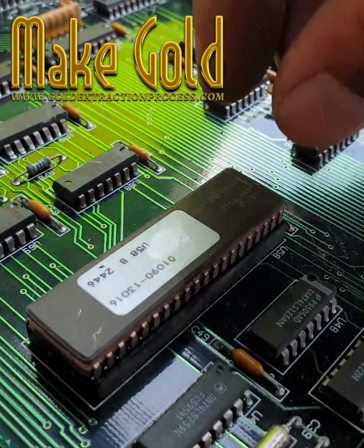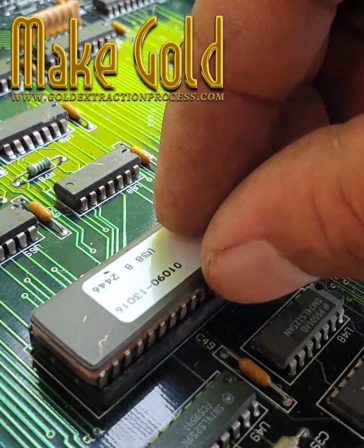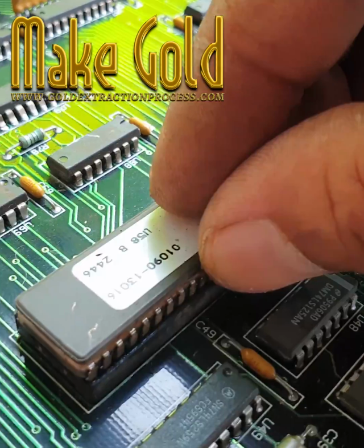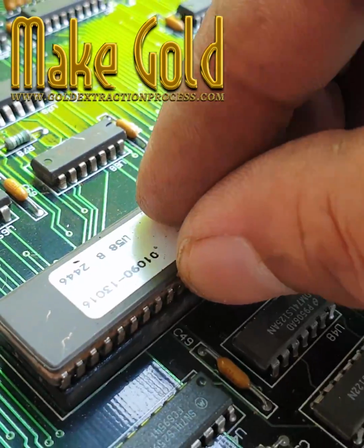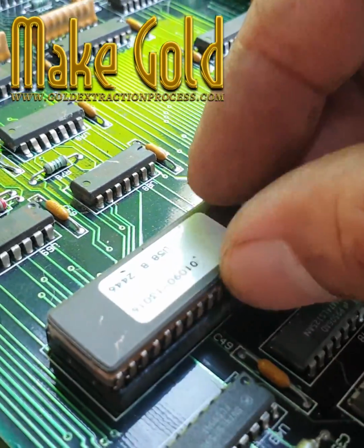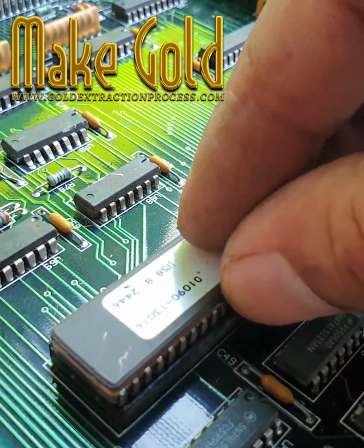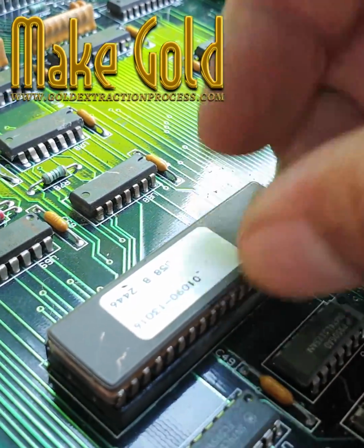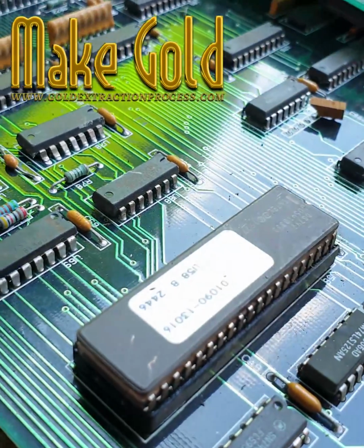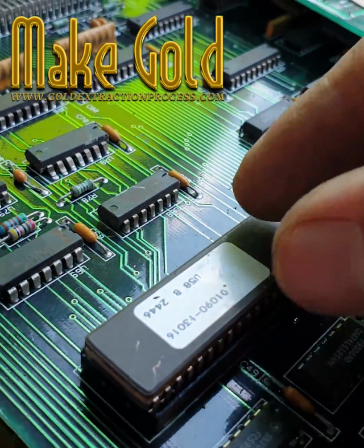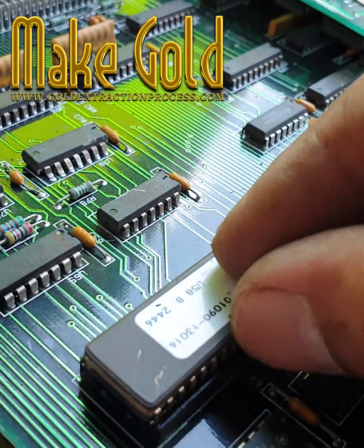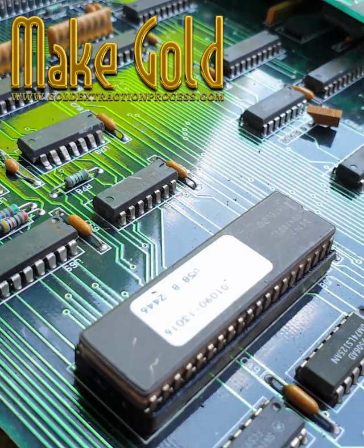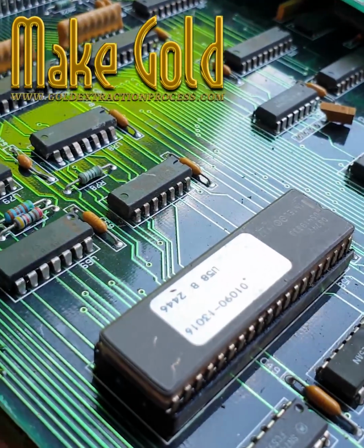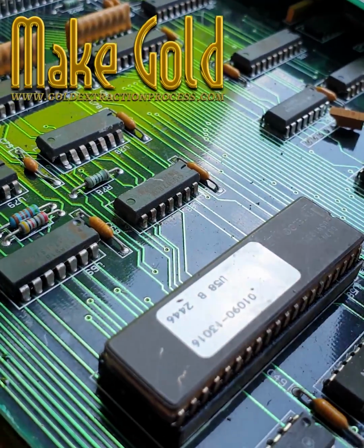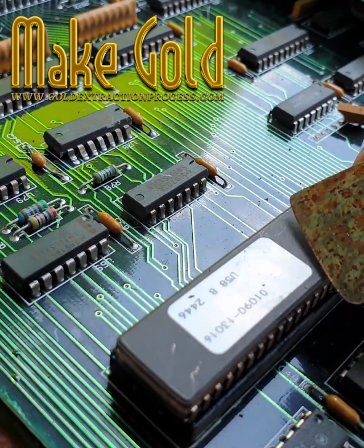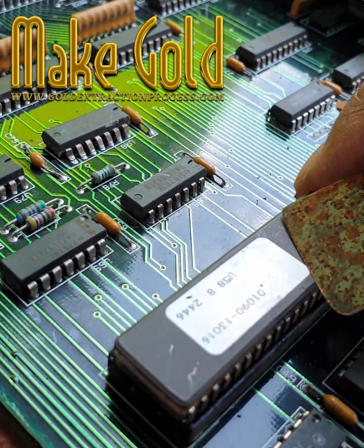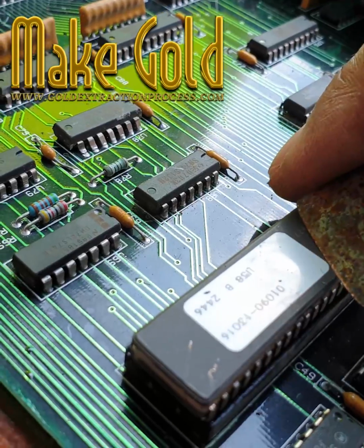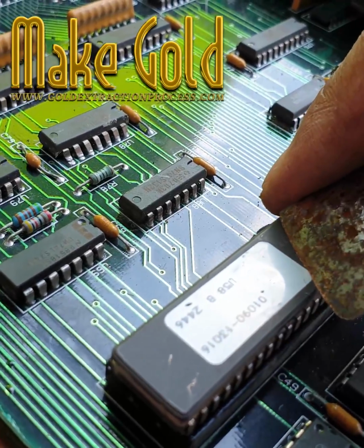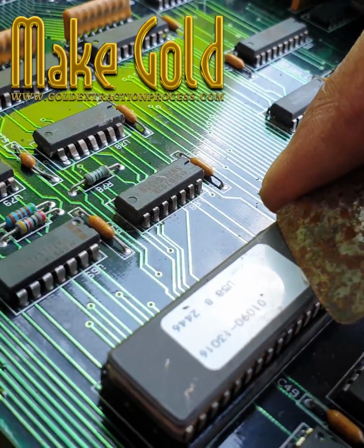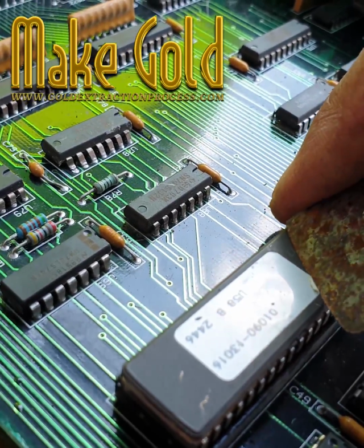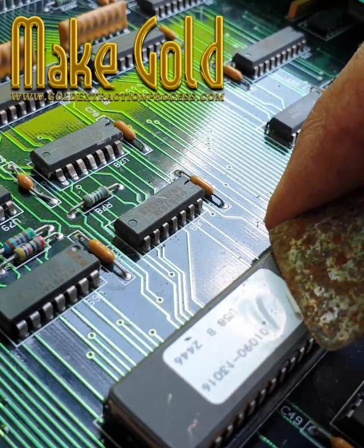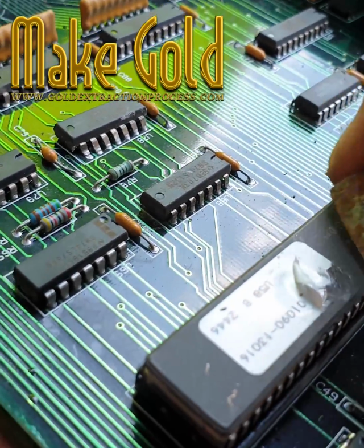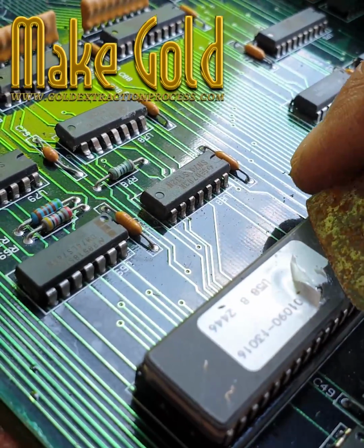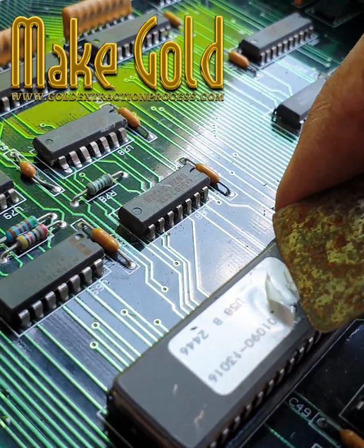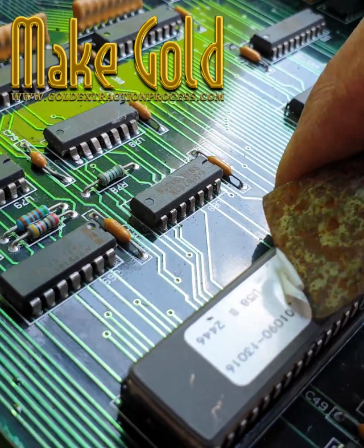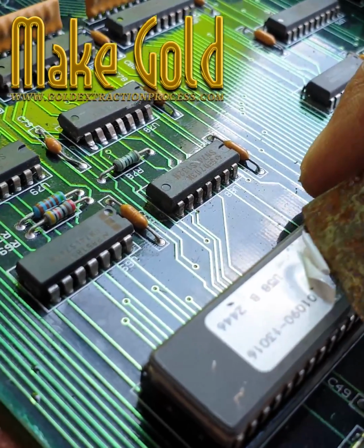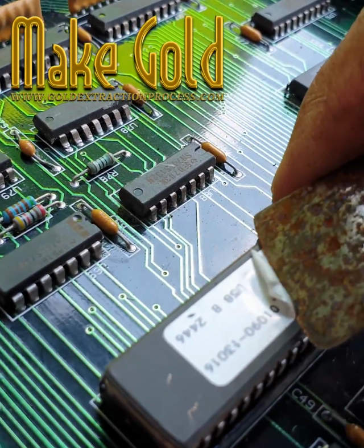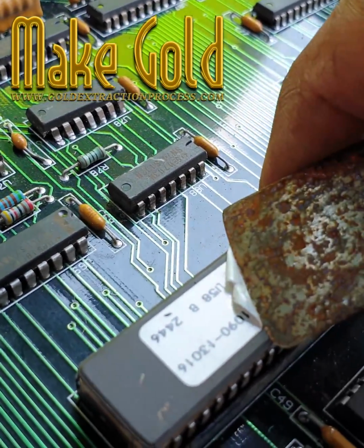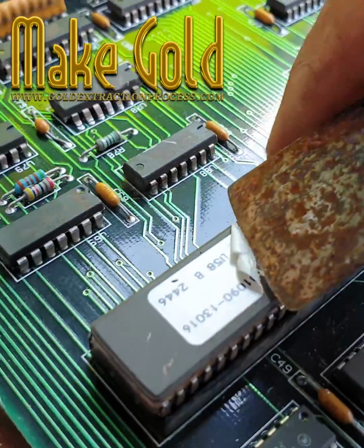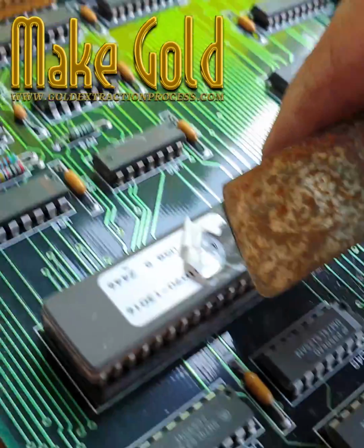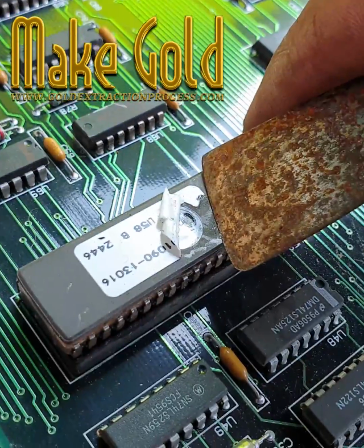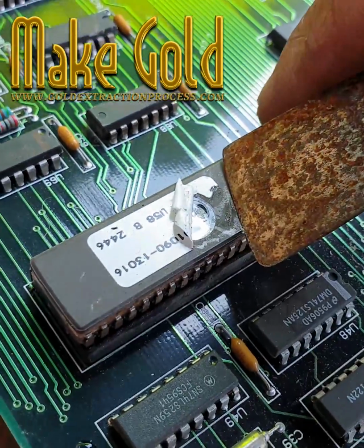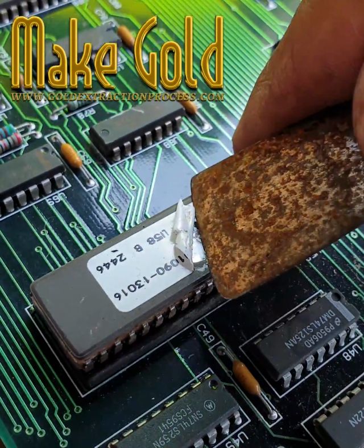For individuals, the best approach is usually to recycle old electronics through official recycling programs or certified e-waste recyclers. Many countries have laws regulating e-waste recycling to protect the environment and worker safety.